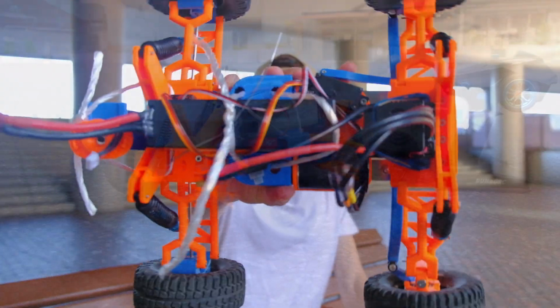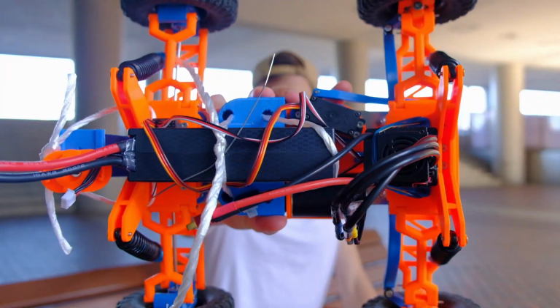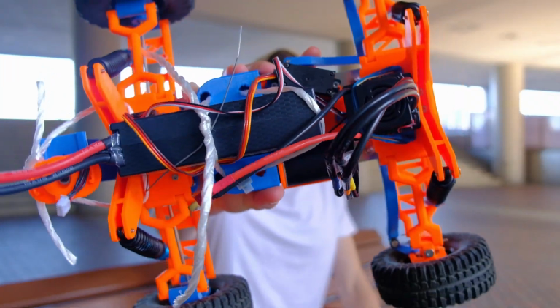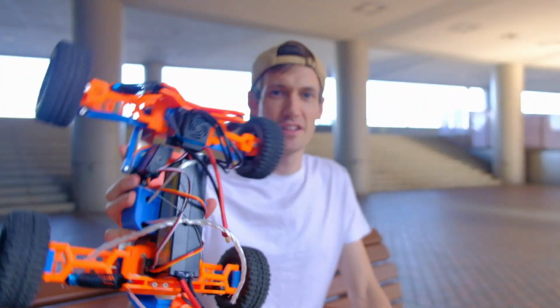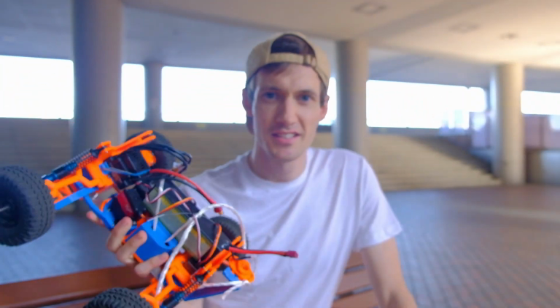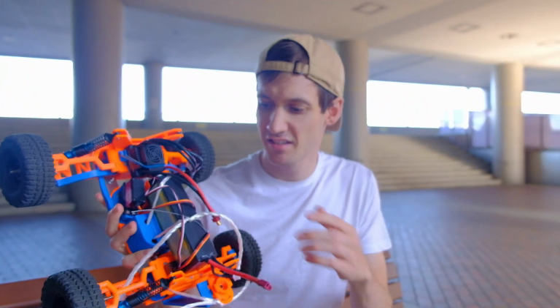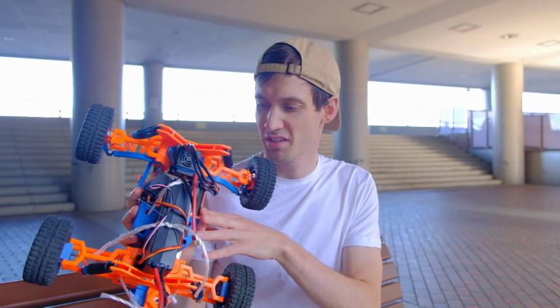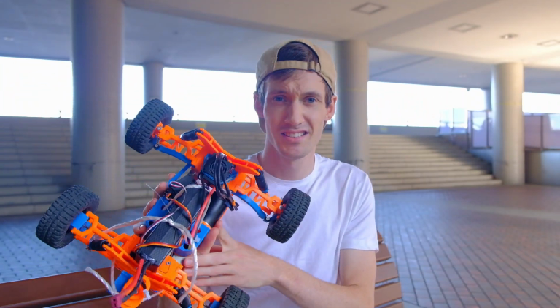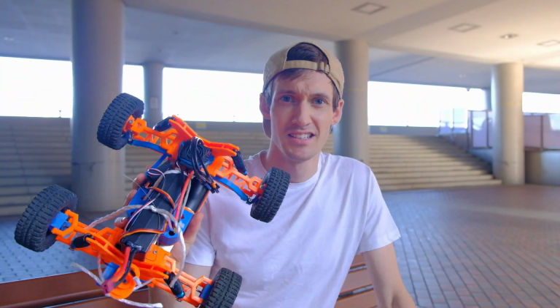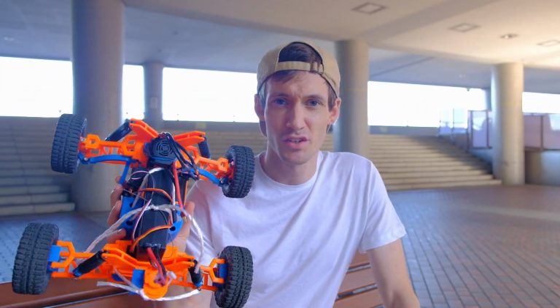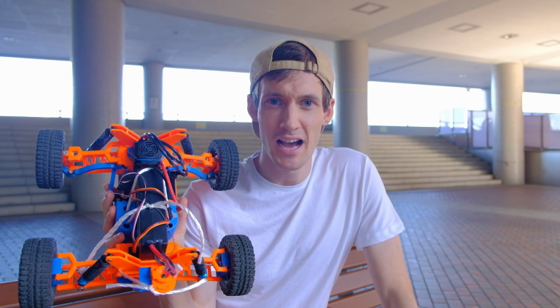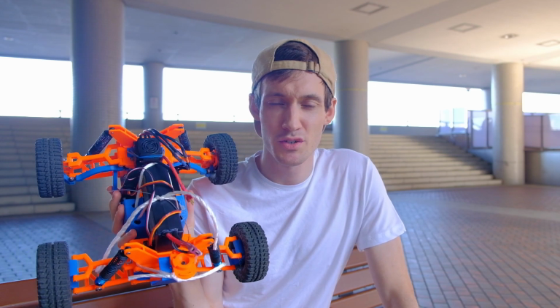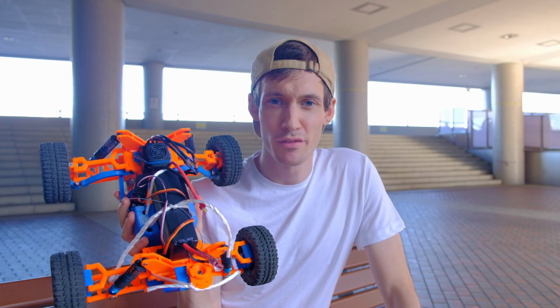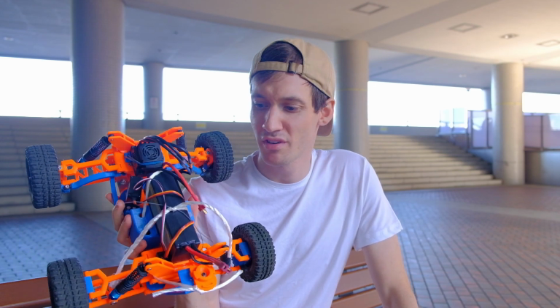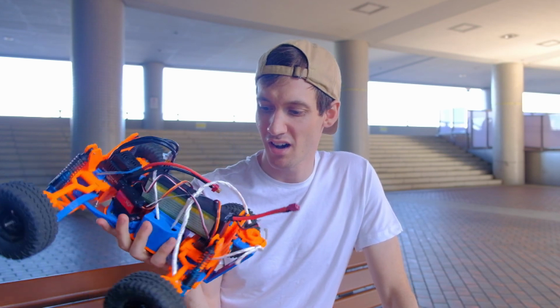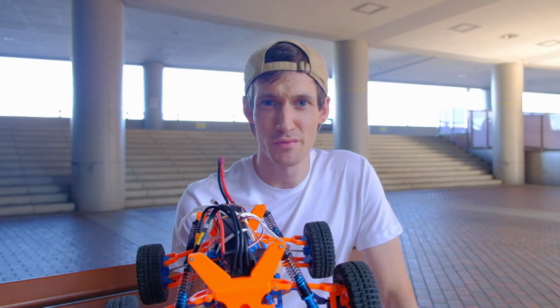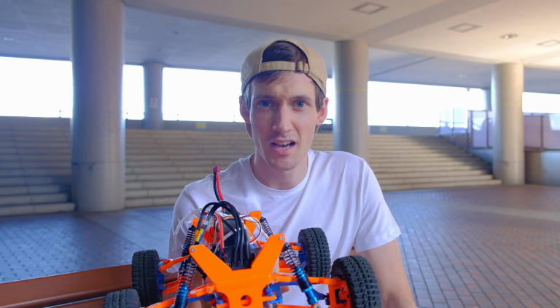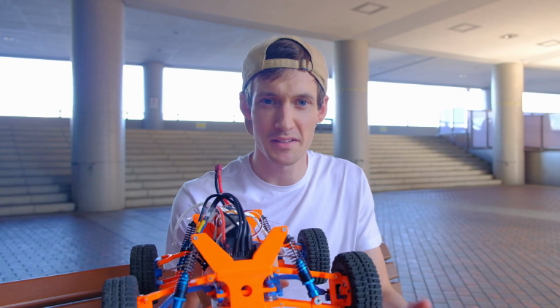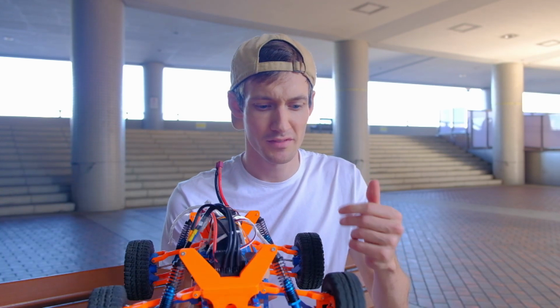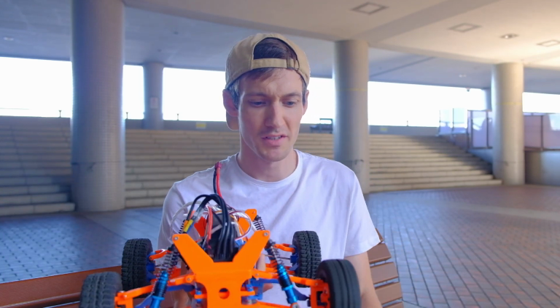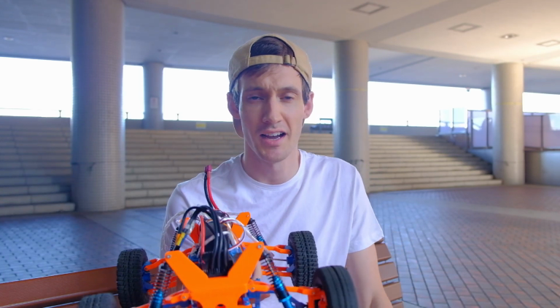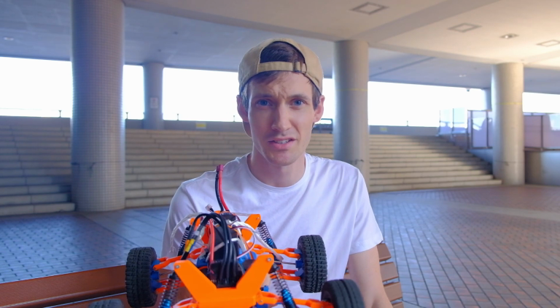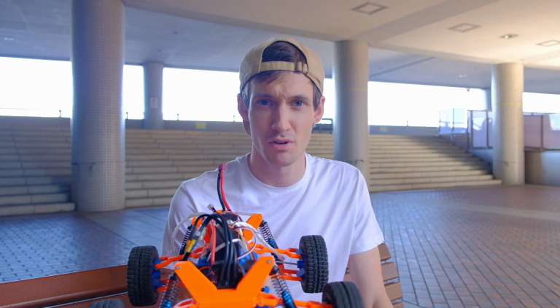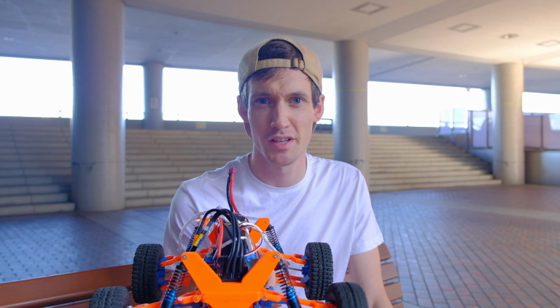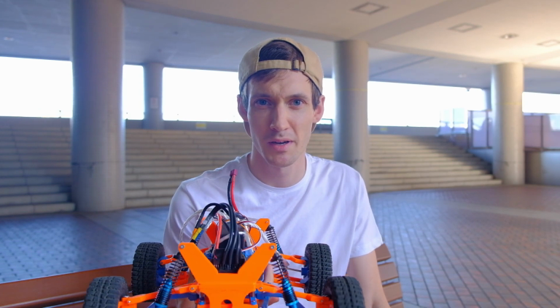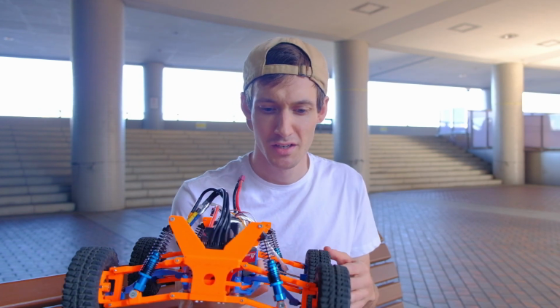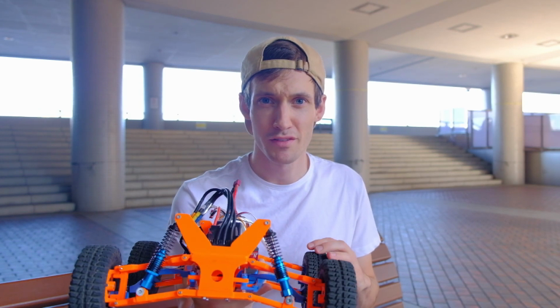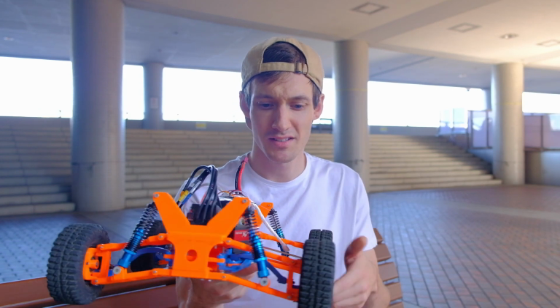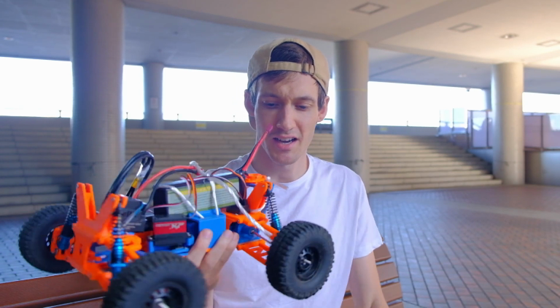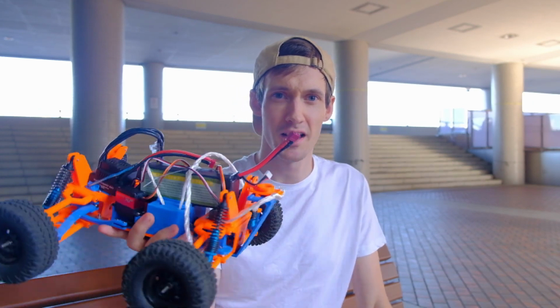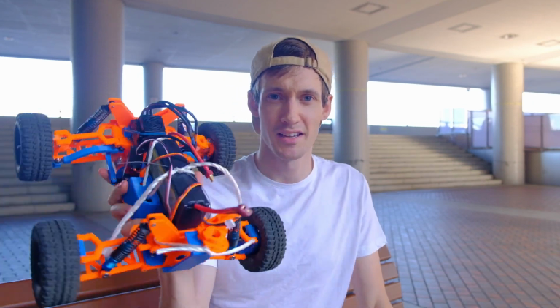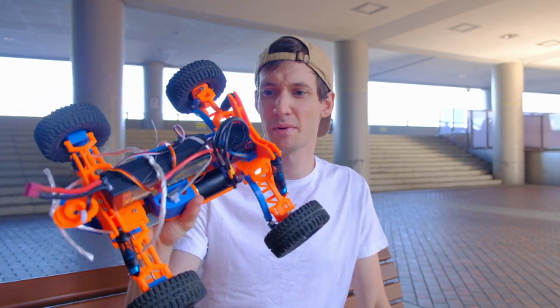Tadah! This is the Vortex - my answer to a 3D printed car. I fully designed this myself. Obviously I got some inspiration from the internet, but all of the parts I designed myself.